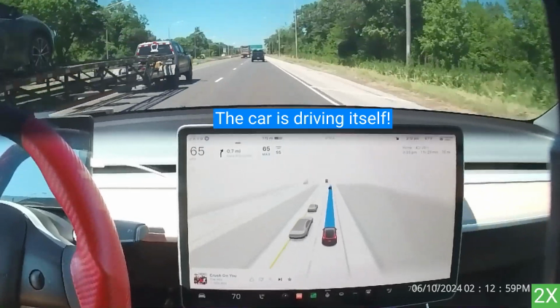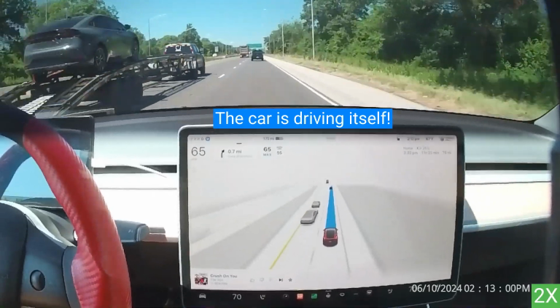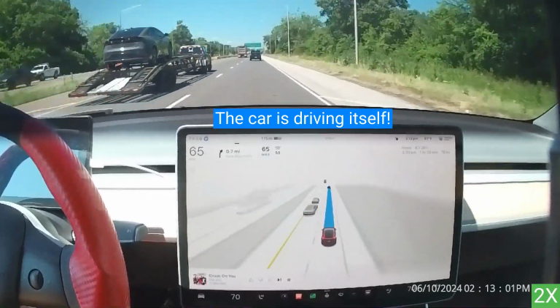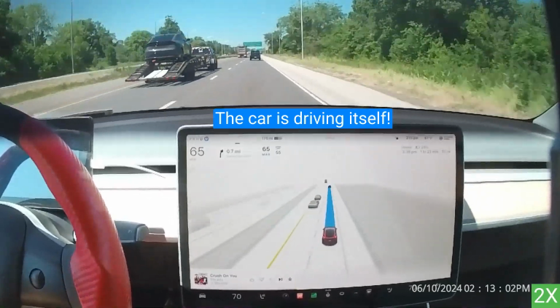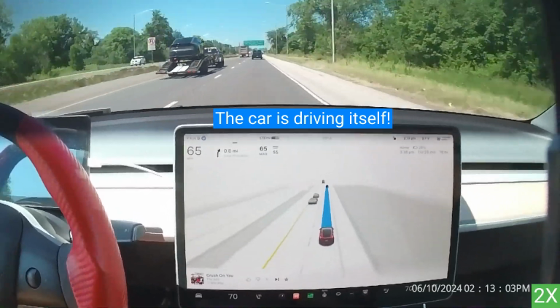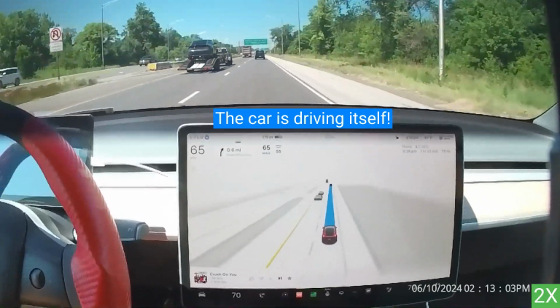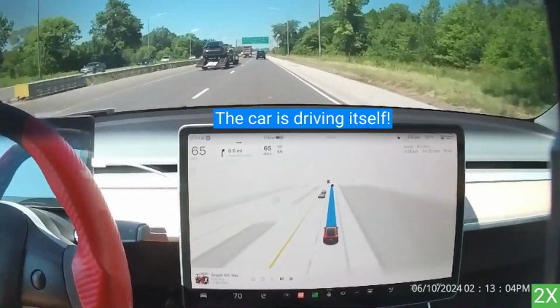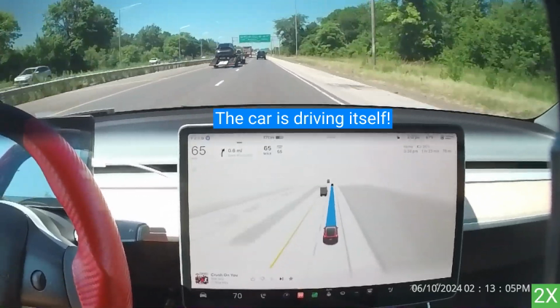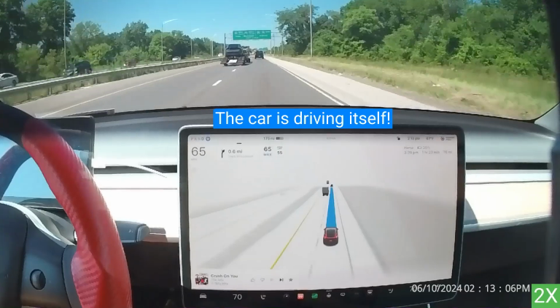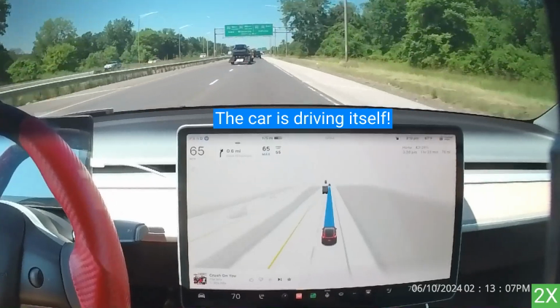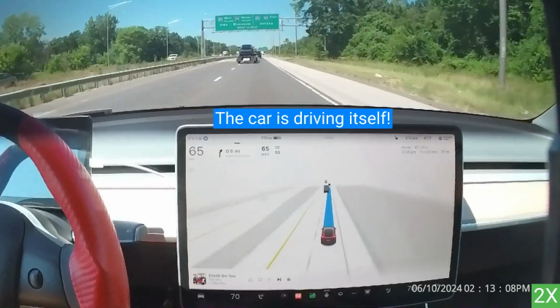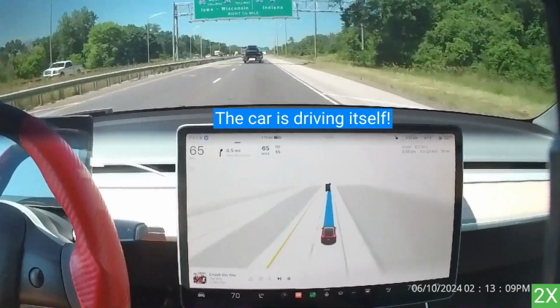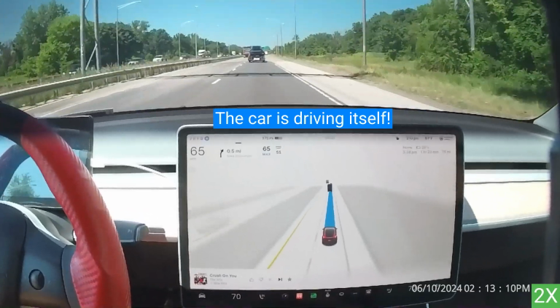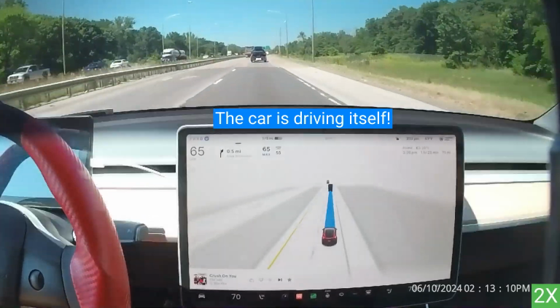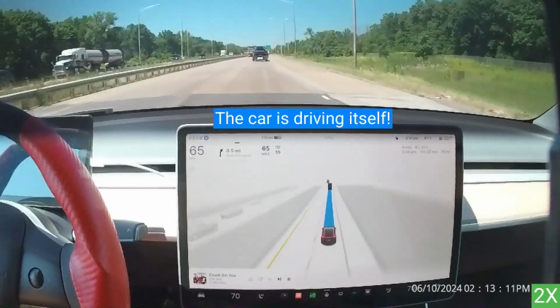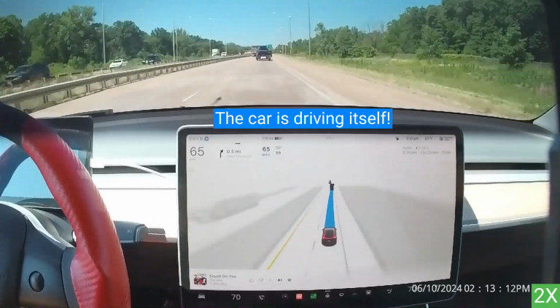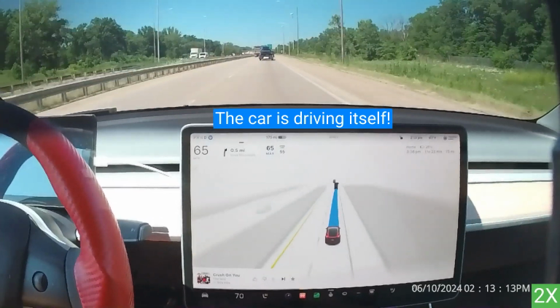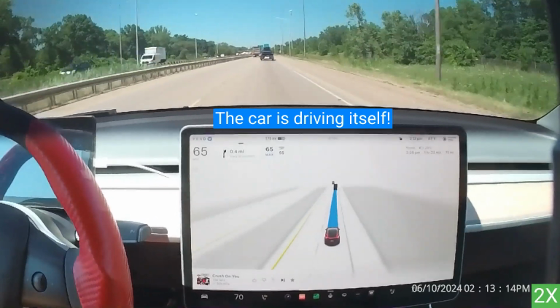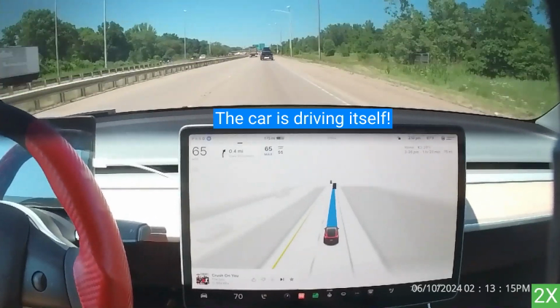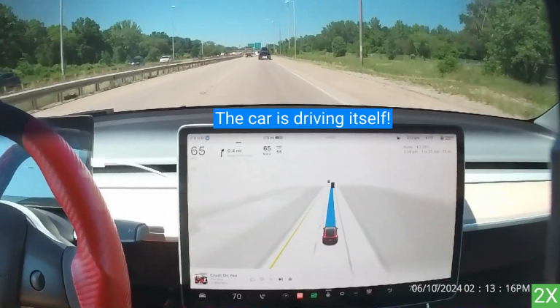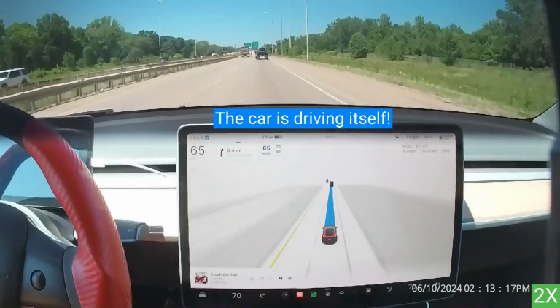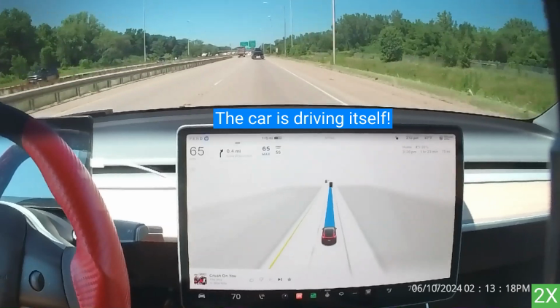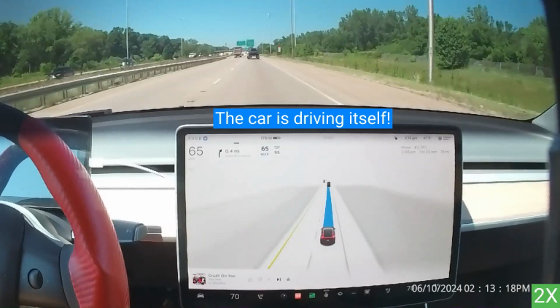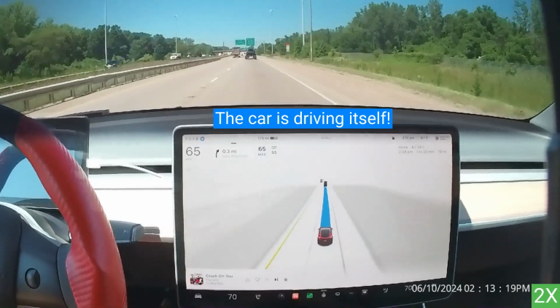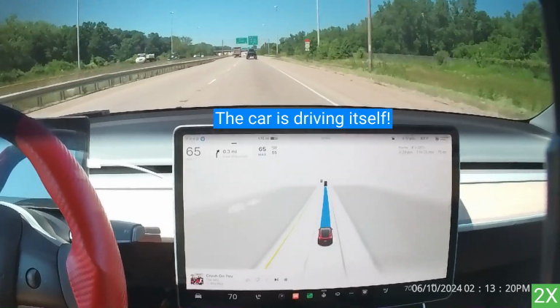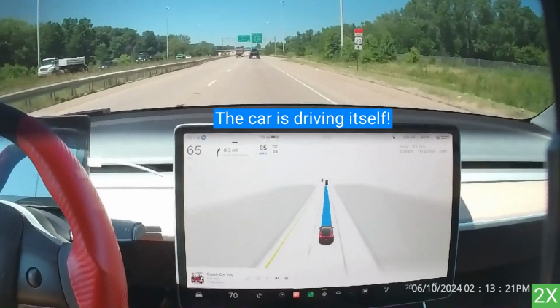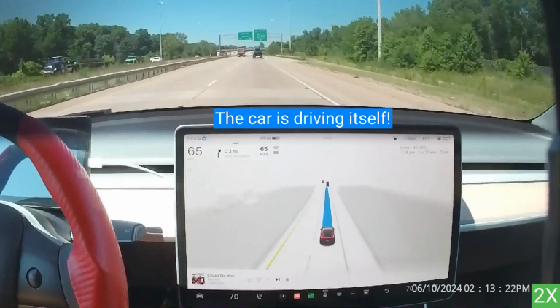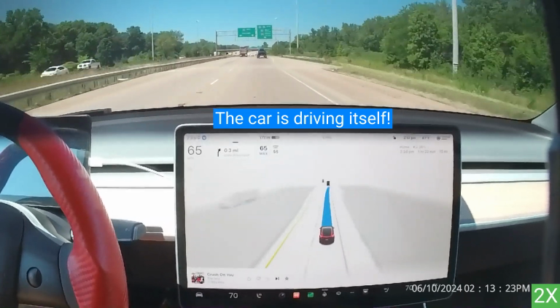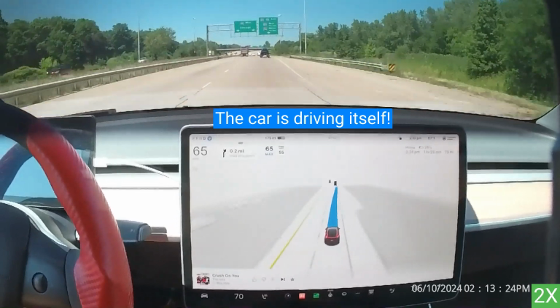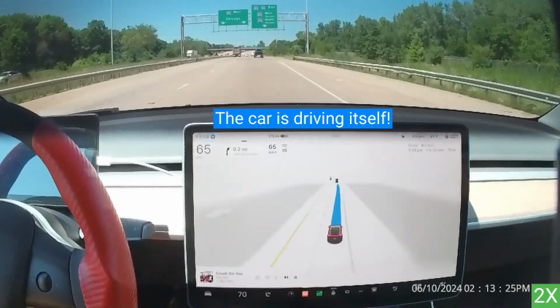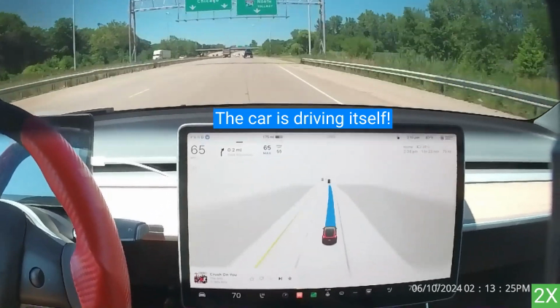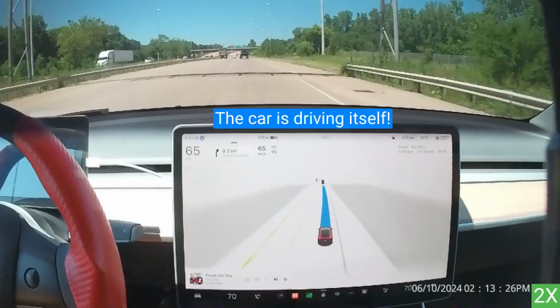However, the driver must remain attentive and keep their hands on the steering wheel at all times. Drivers should also be aware of road conditions, traffic, pedestrians, and cyclists, and be ready to take immediate action.